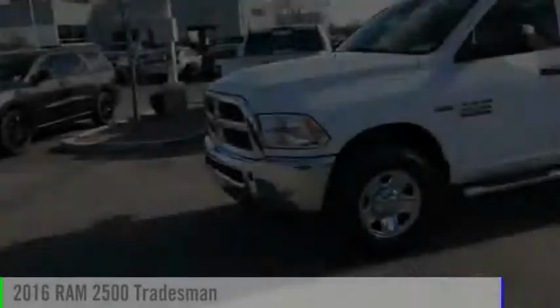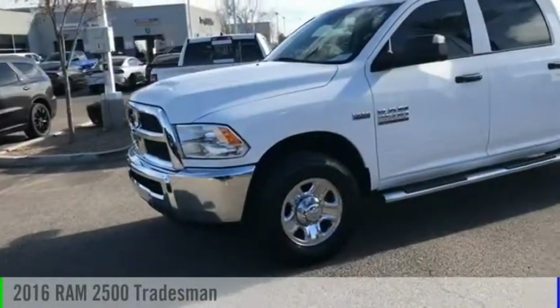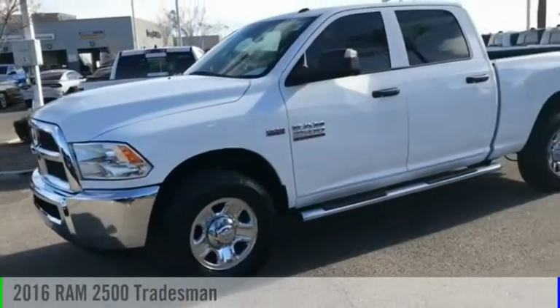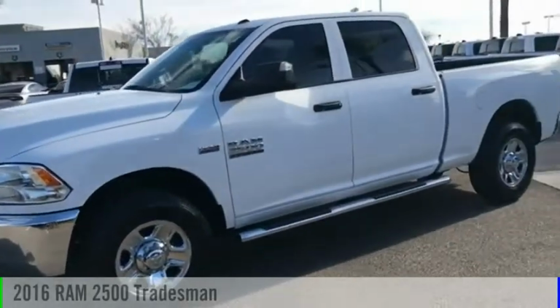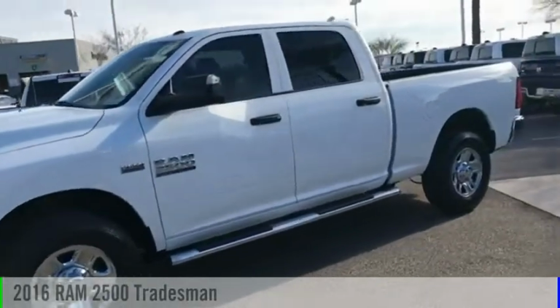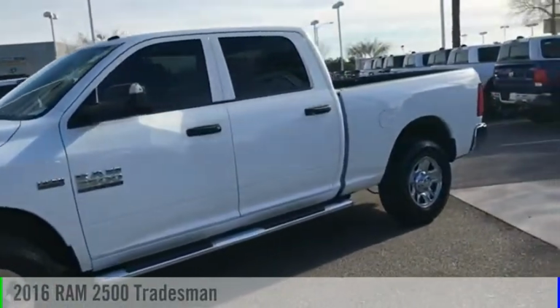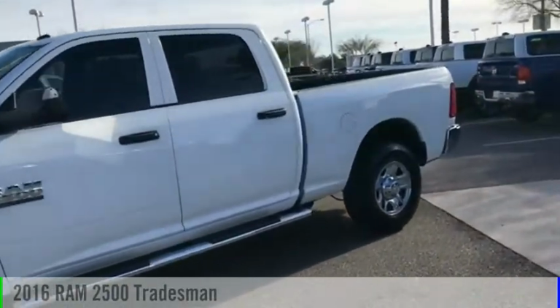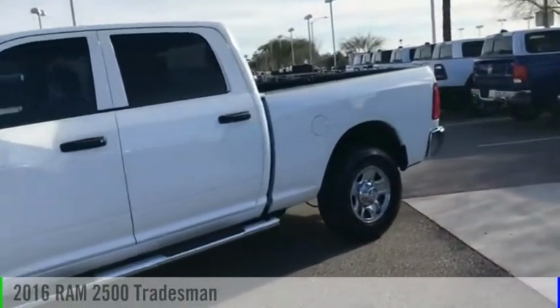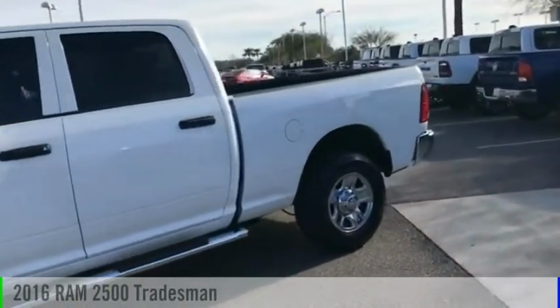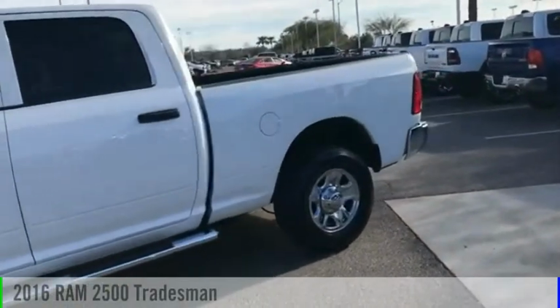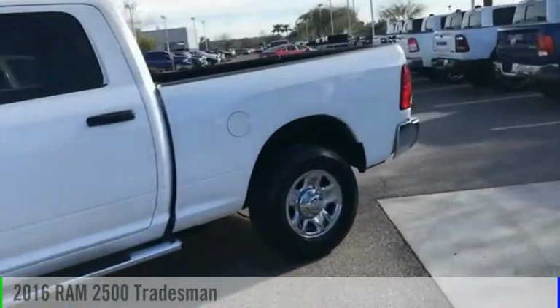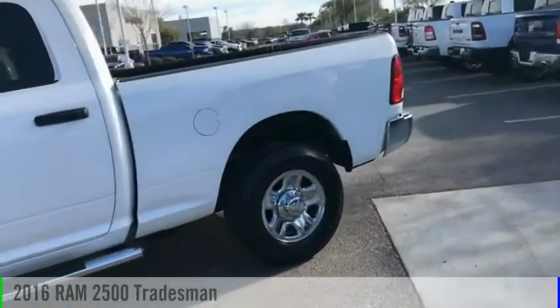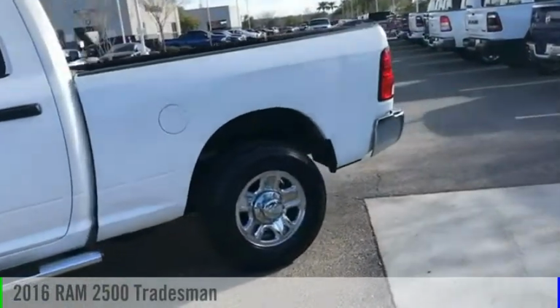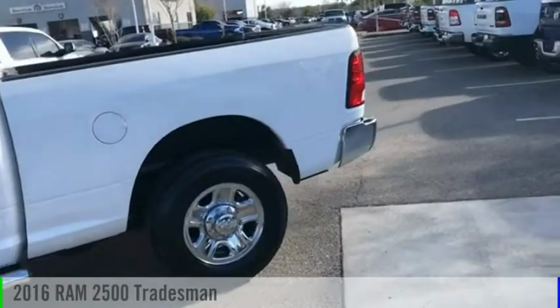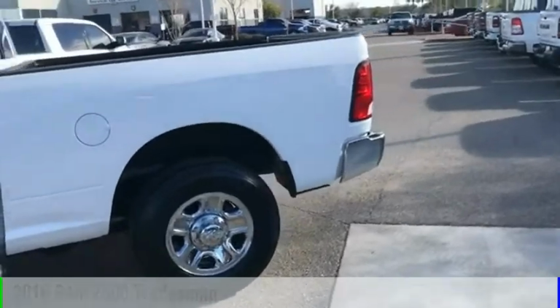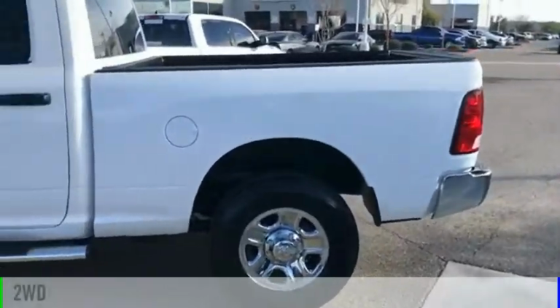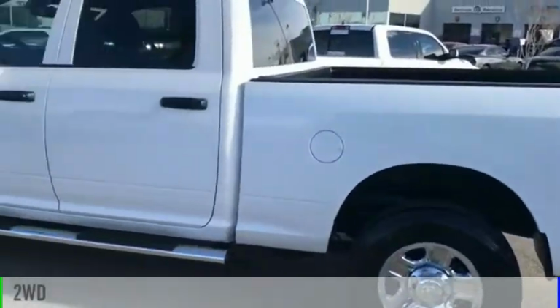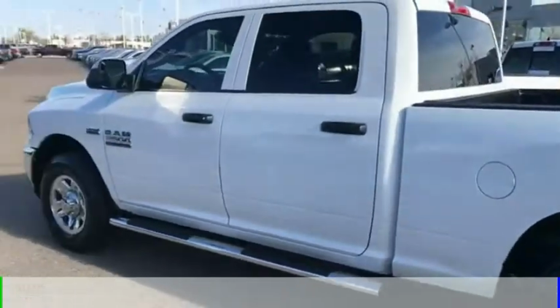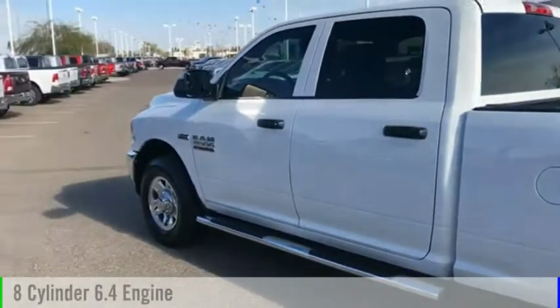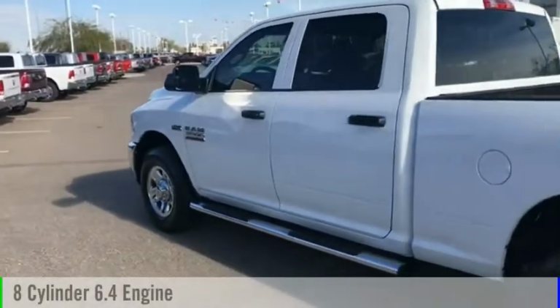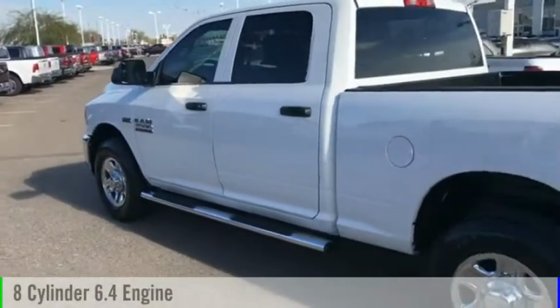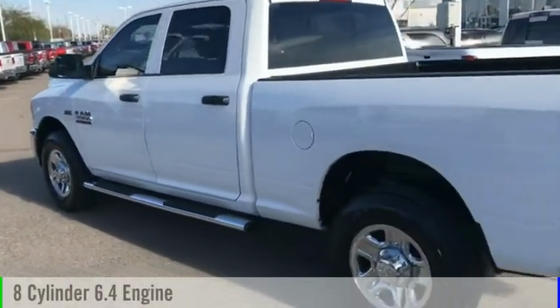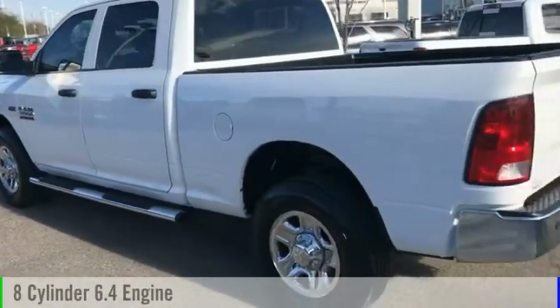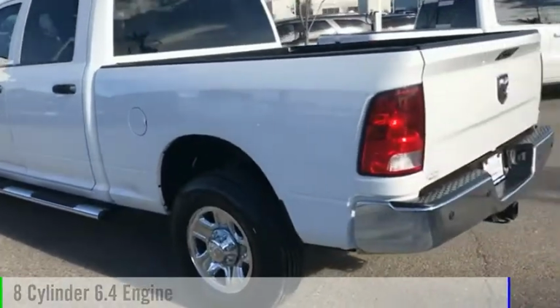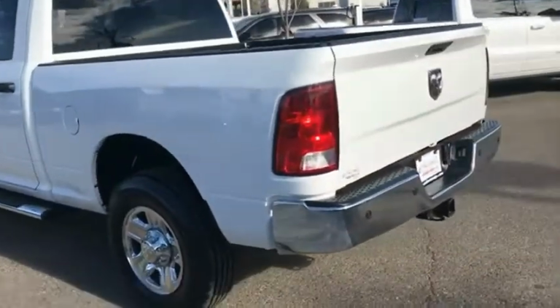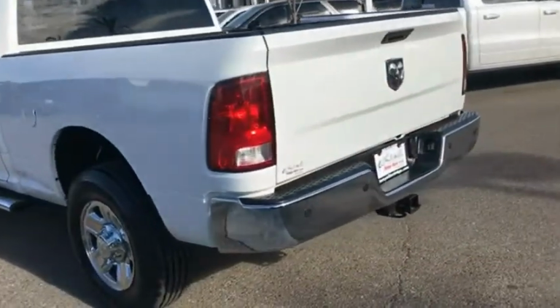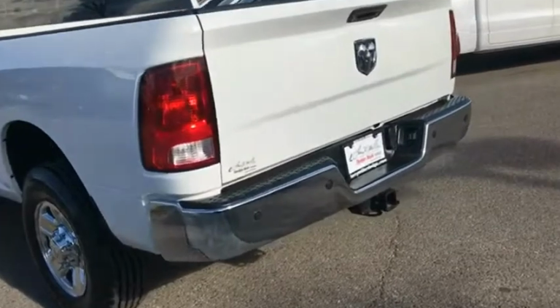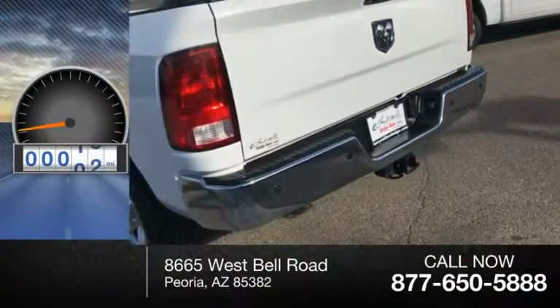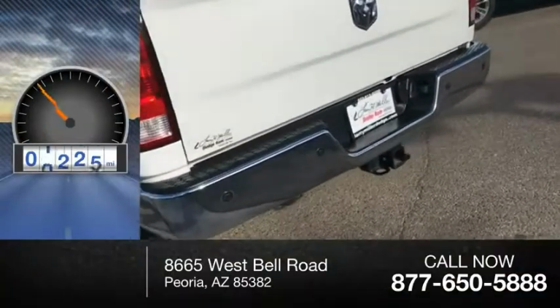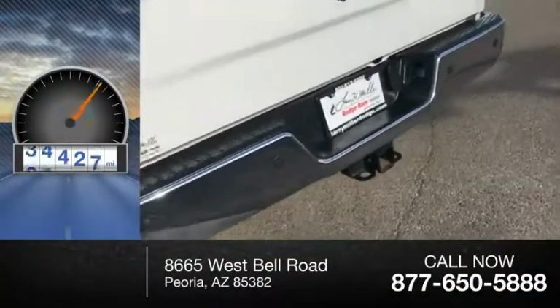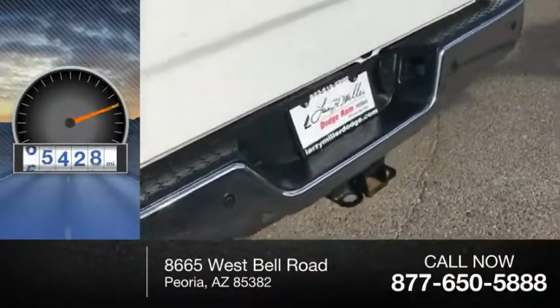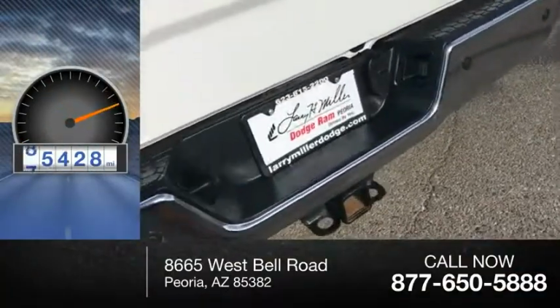We are pleased to show you the 2016 2500. This vehicle is powered by a two-wheel drive, eight-cylinder, 6.4-liter engine. This vehicle has less than 100,000 miles.